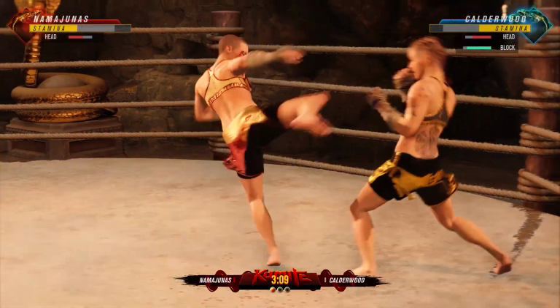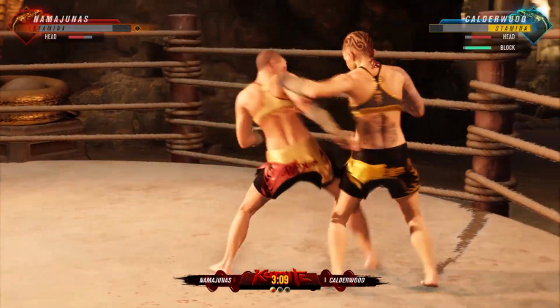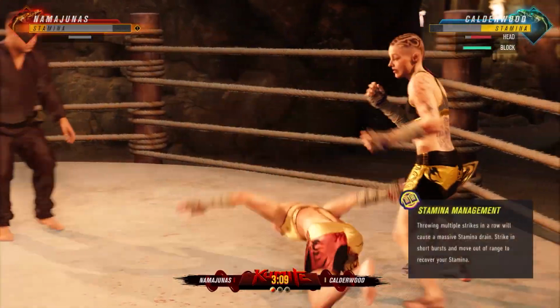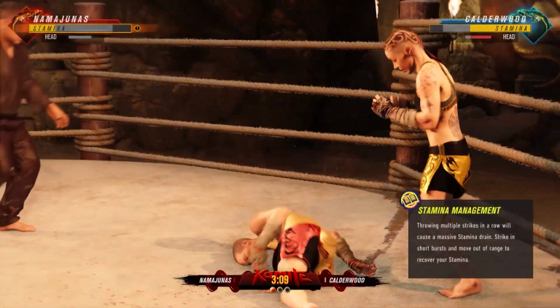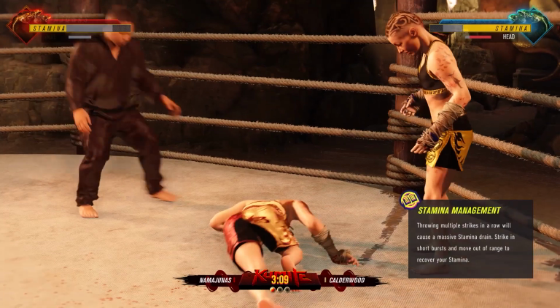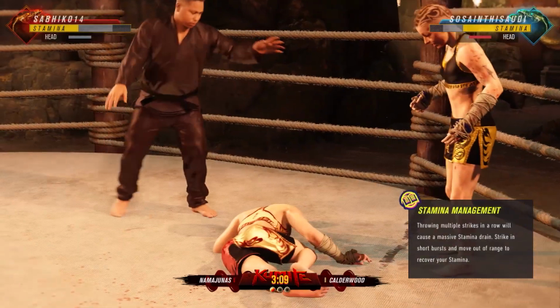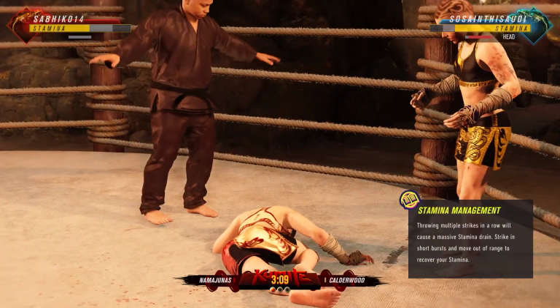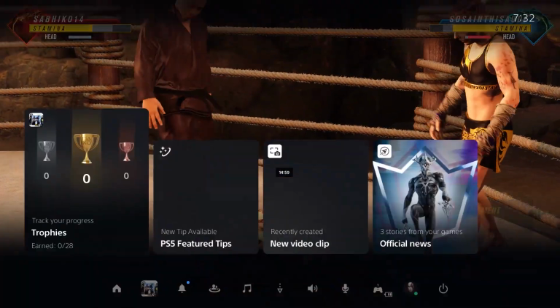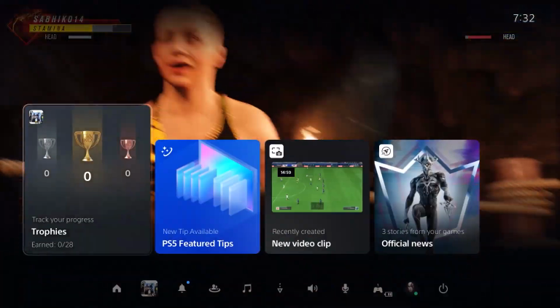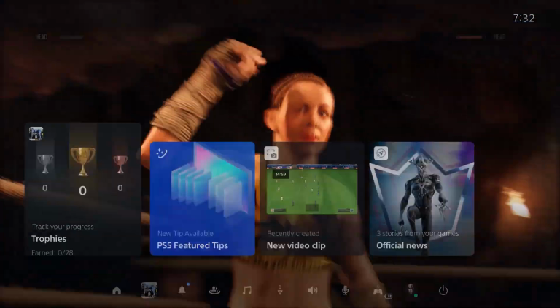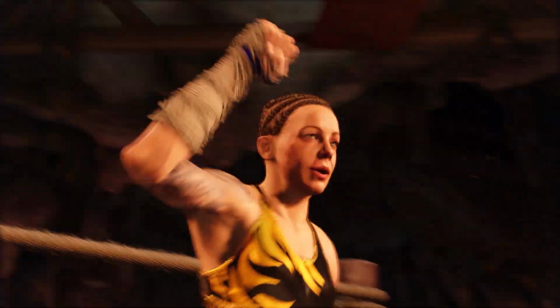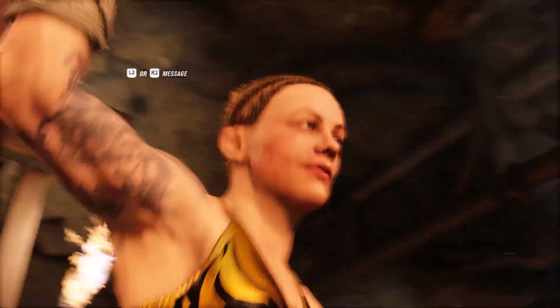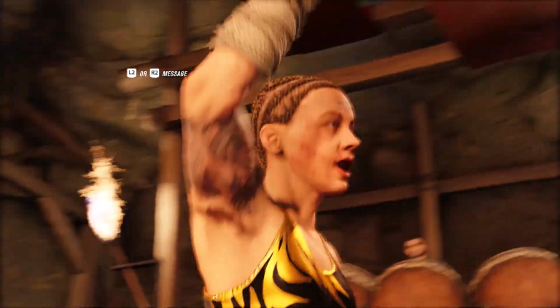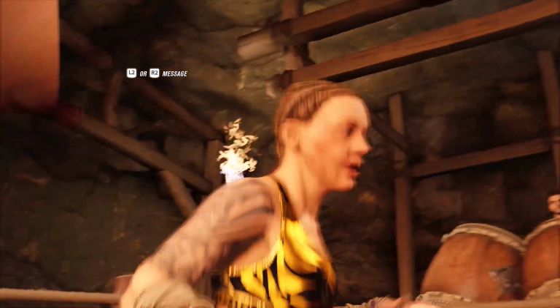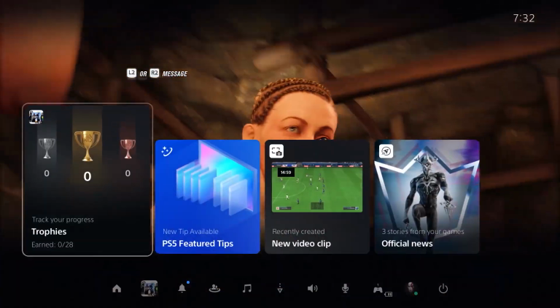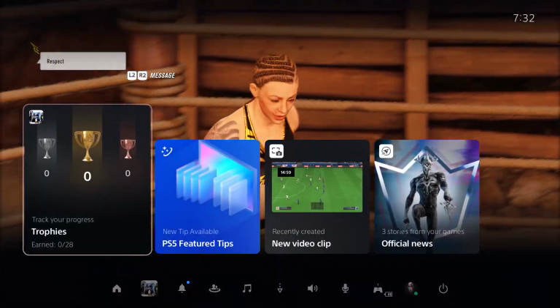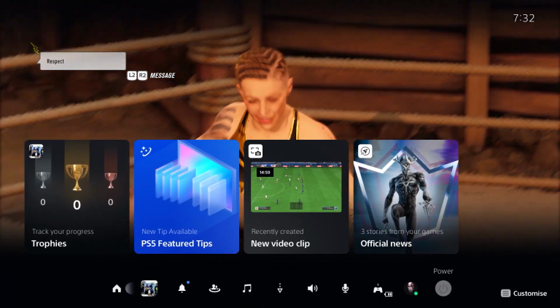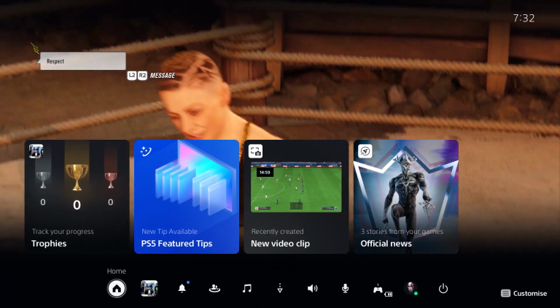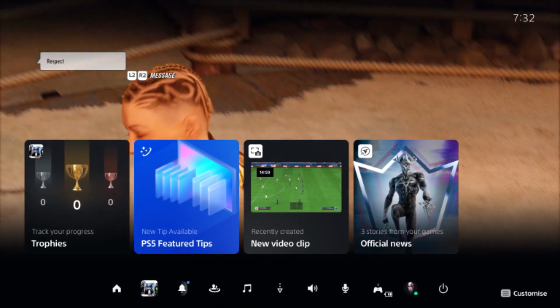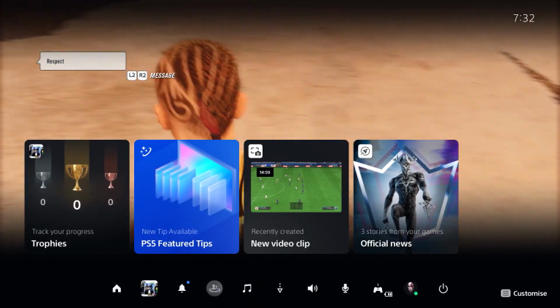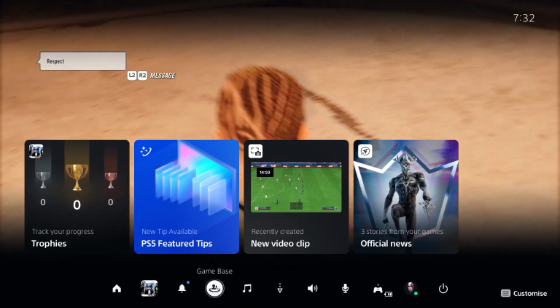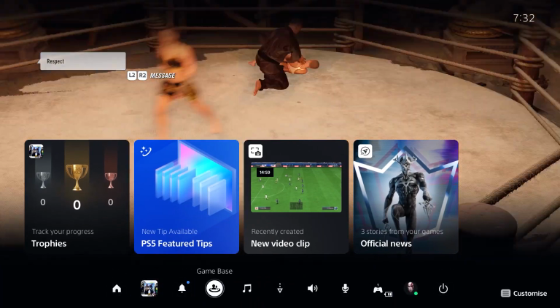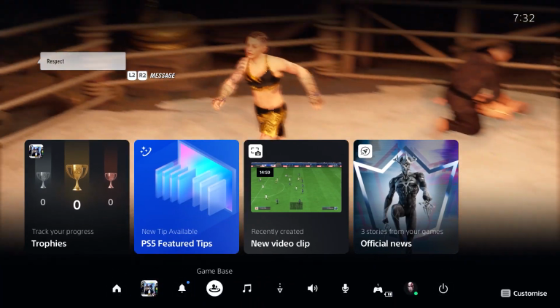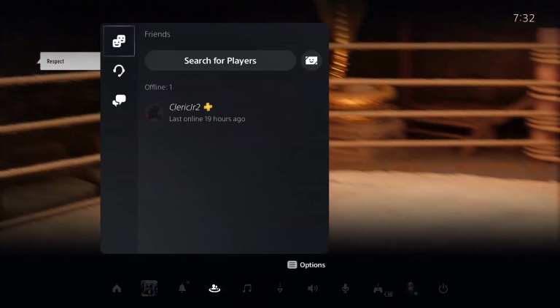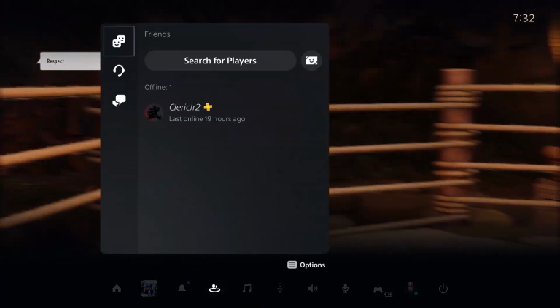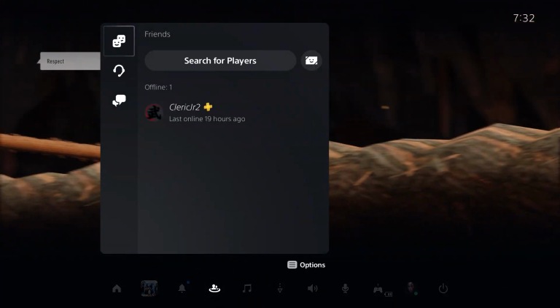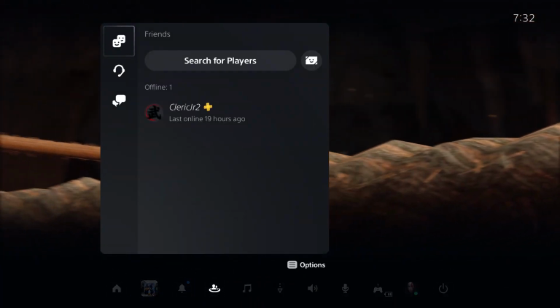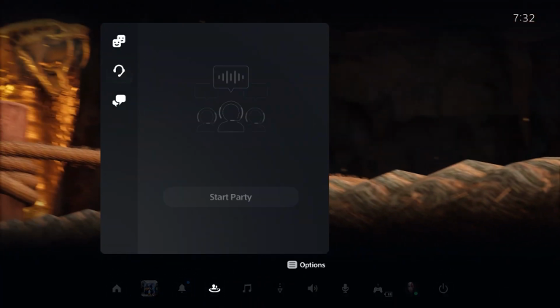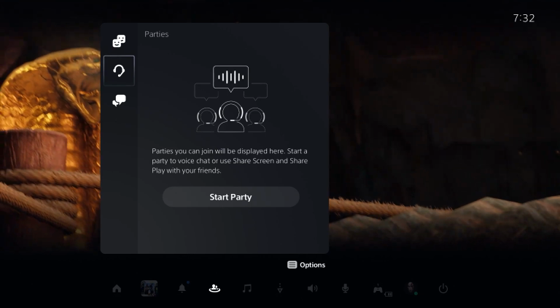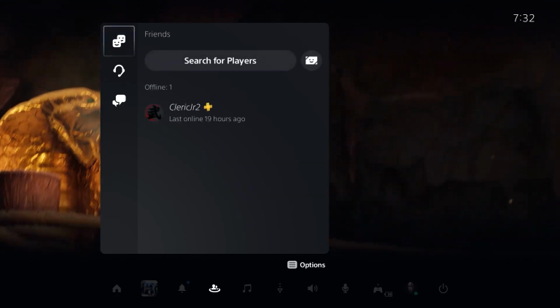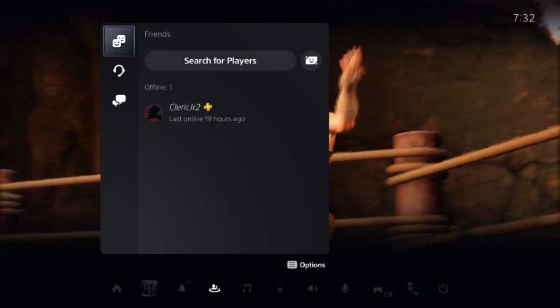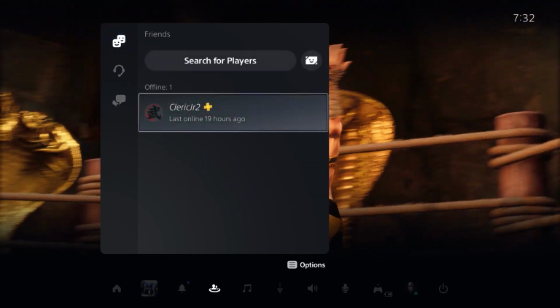In order to do this, the first thing that you want to do is press the PlayStation button on your controller and then go over to this icon right here that says Game Base. Once you click on this, go over to Search for Players.